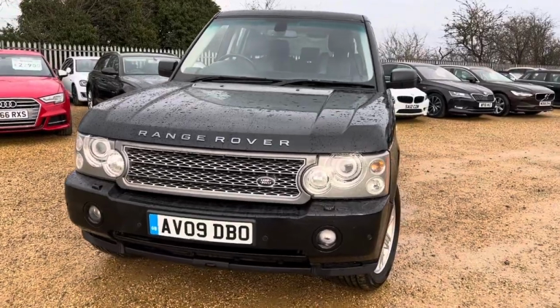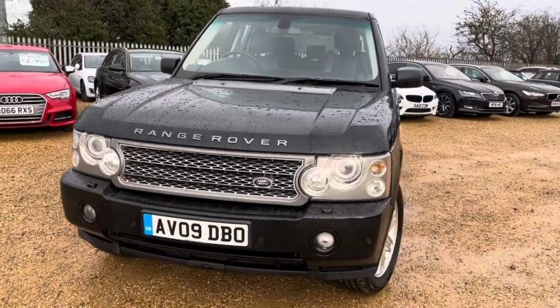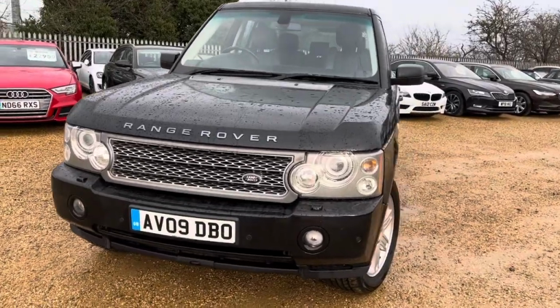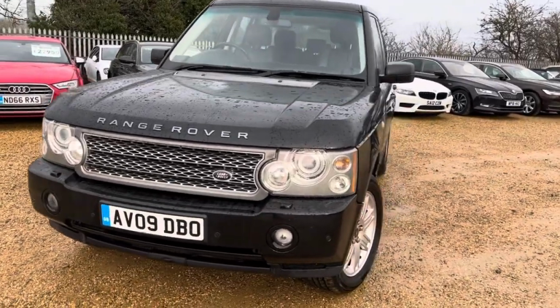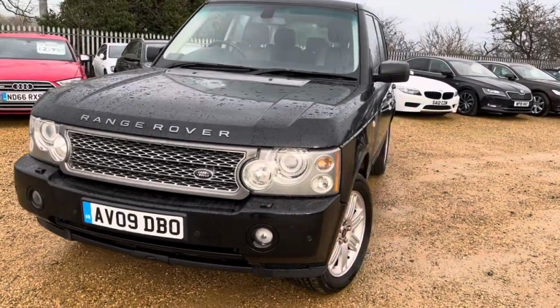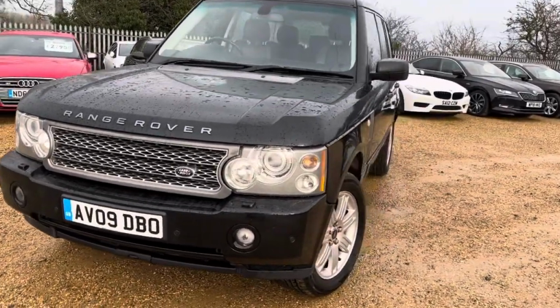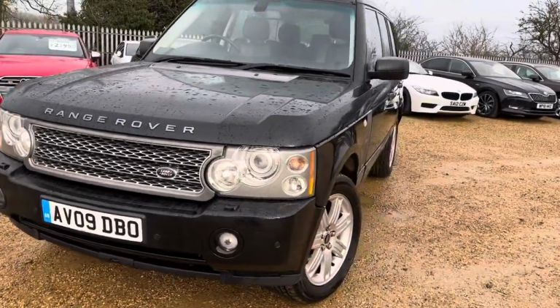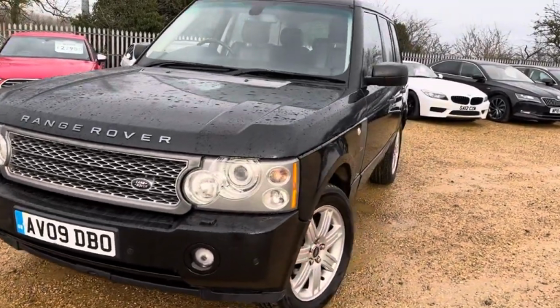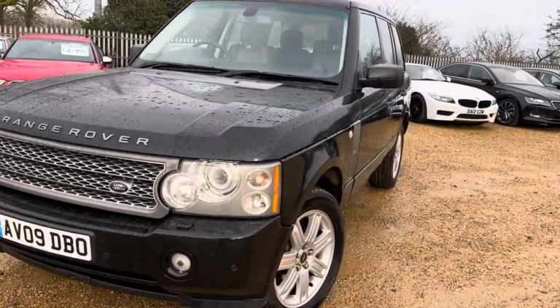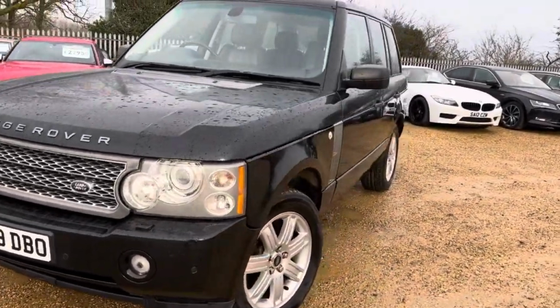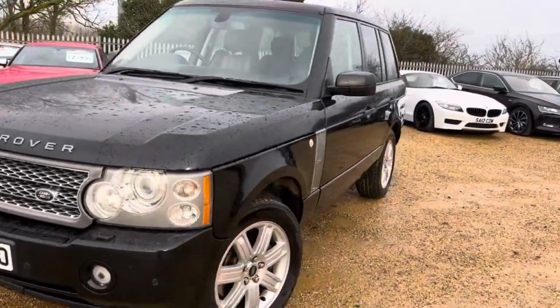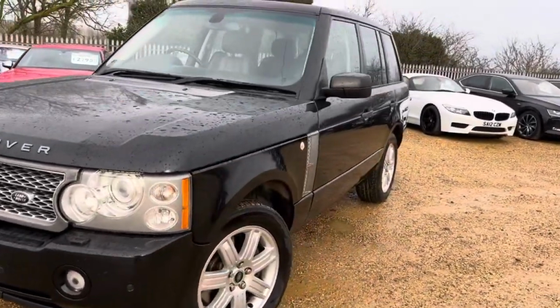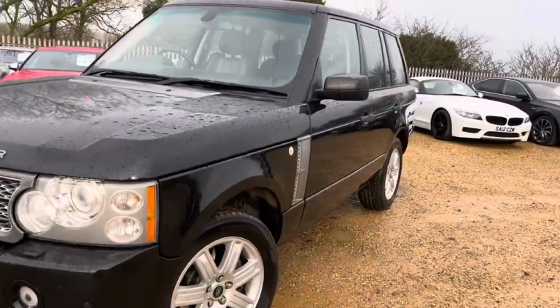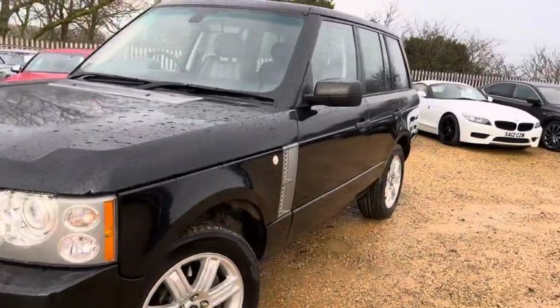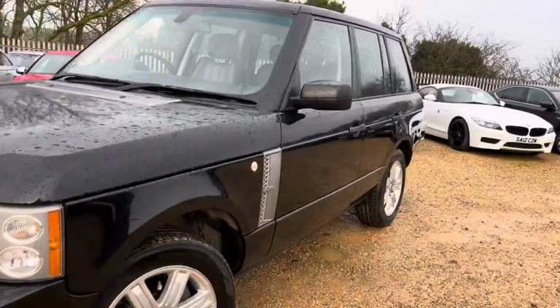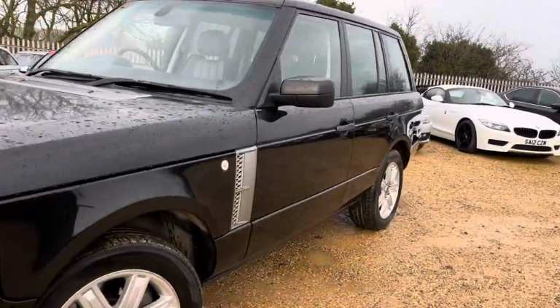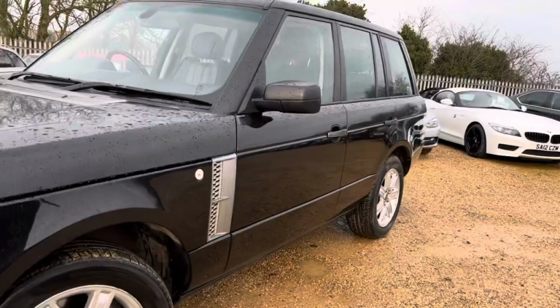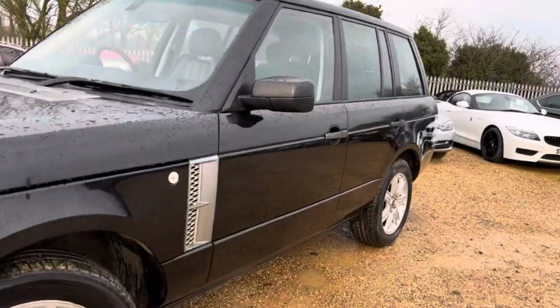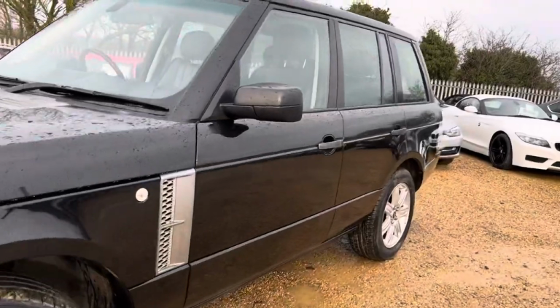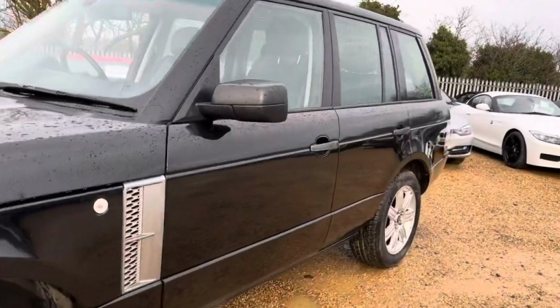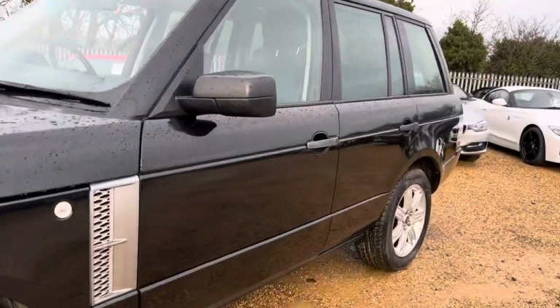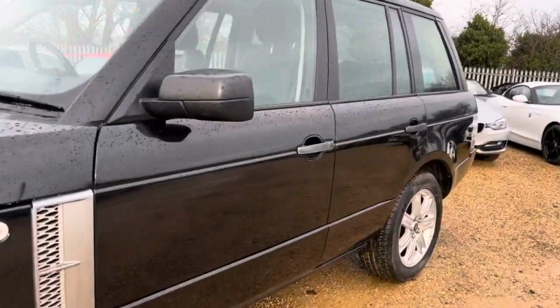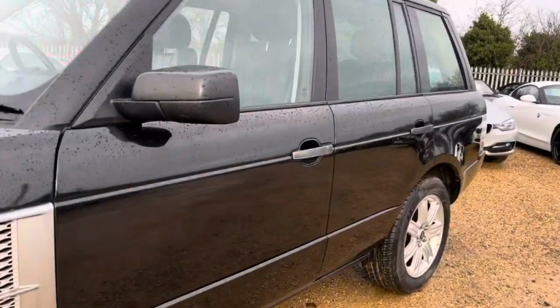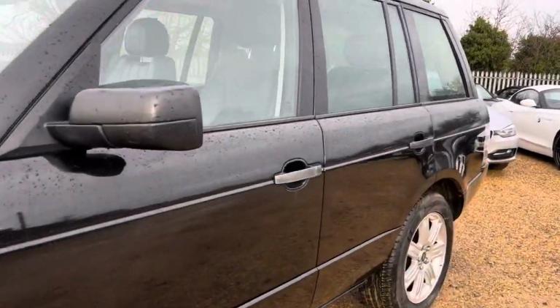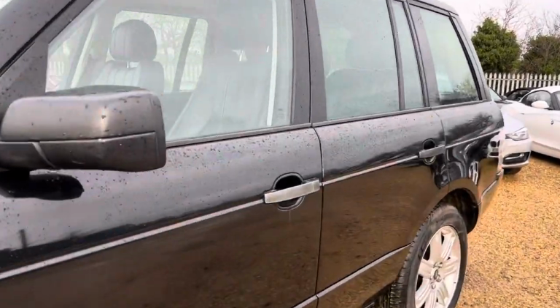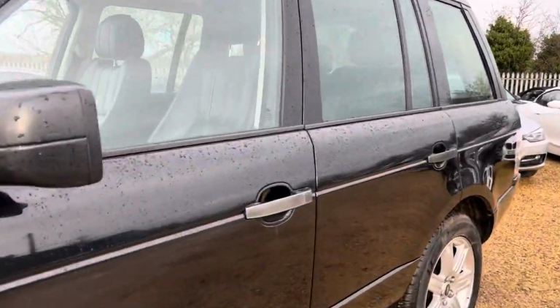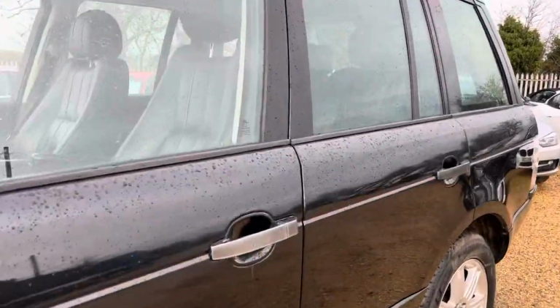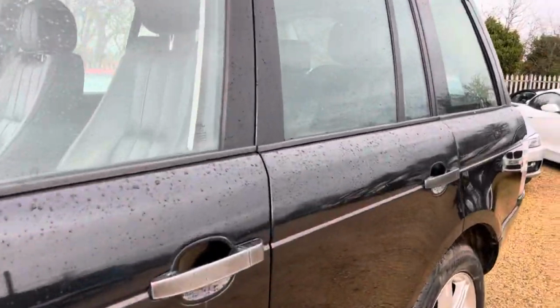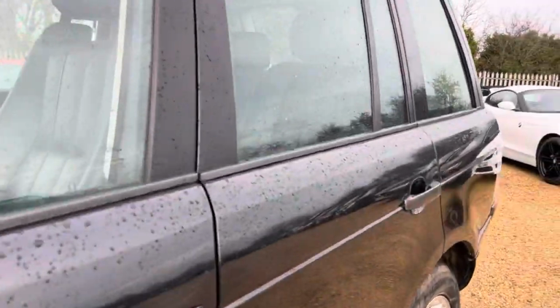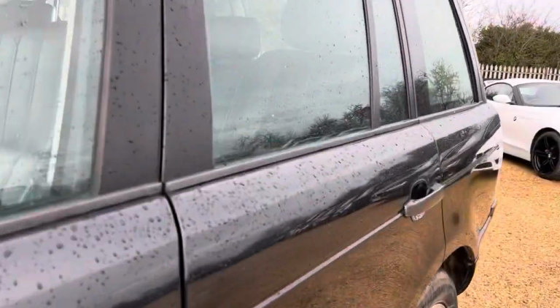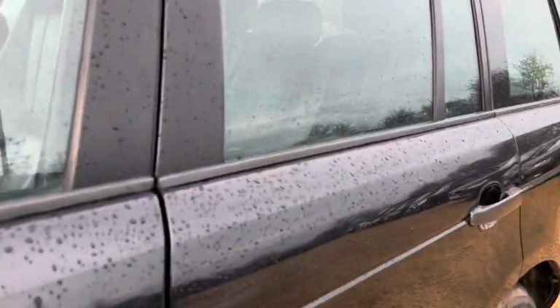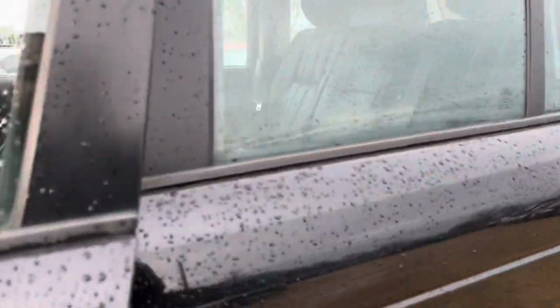Hello and welcome to Car Firm. Today we have our 2009 Range Rover Vogue with us. We're going to have a quick walk around this car — I'm going to look at its general condition and some of its features.